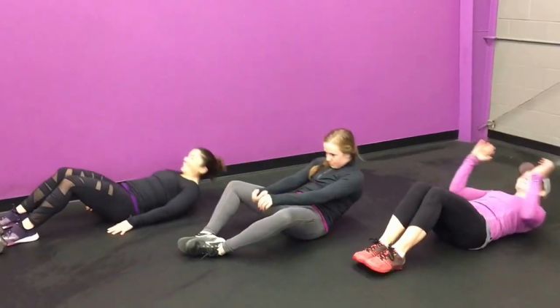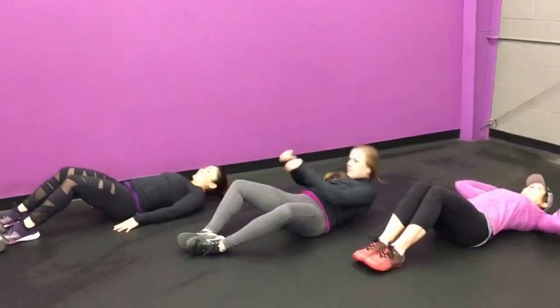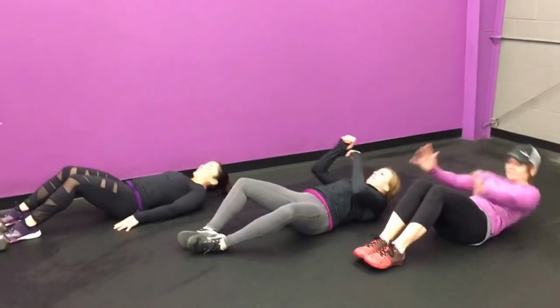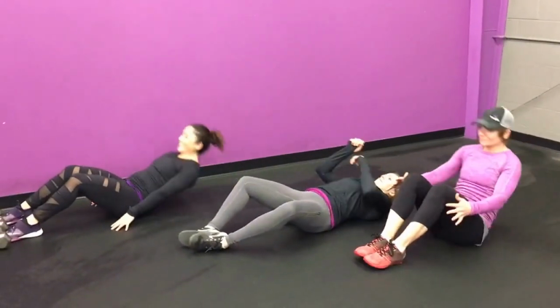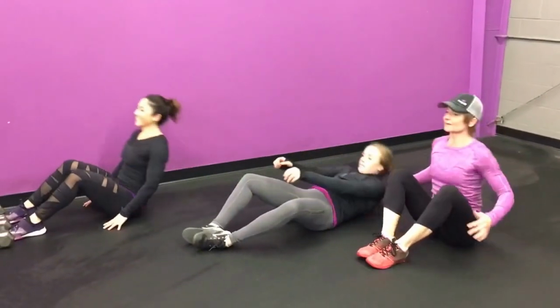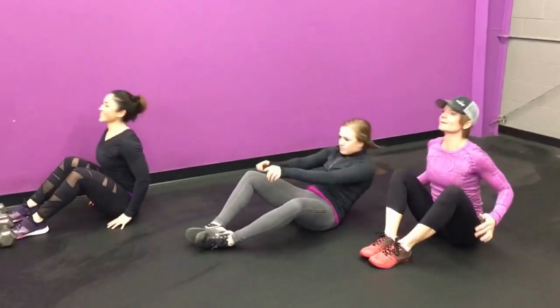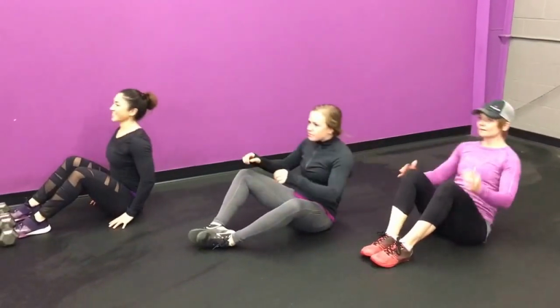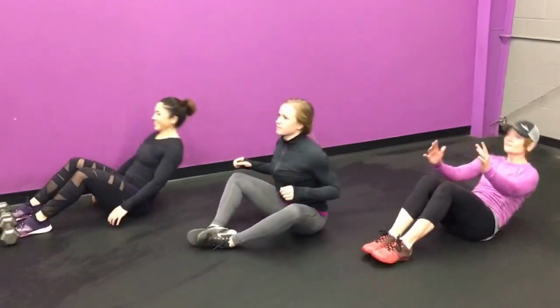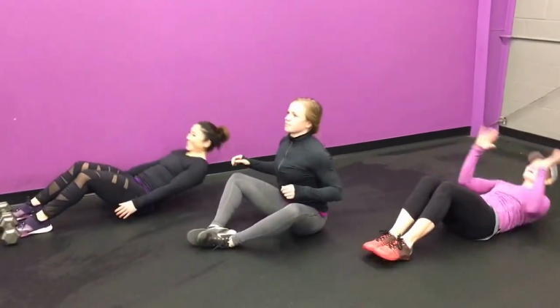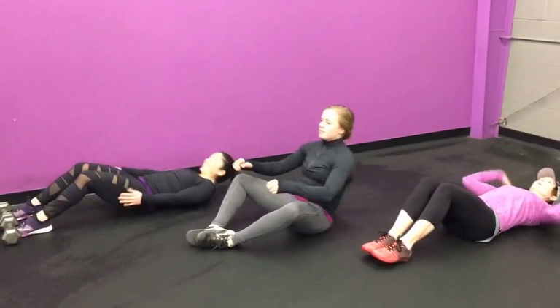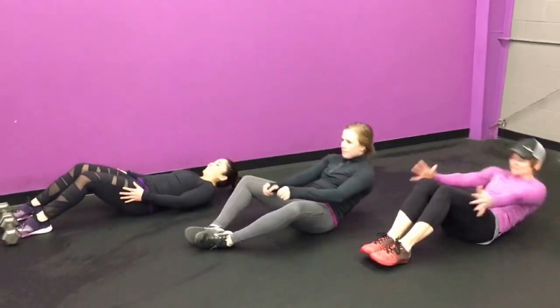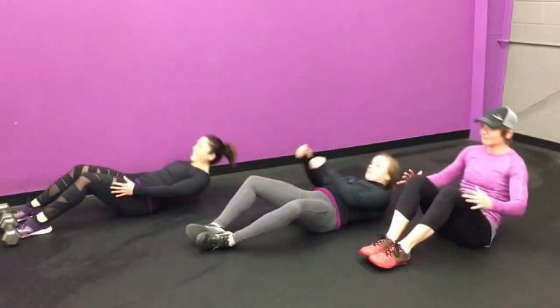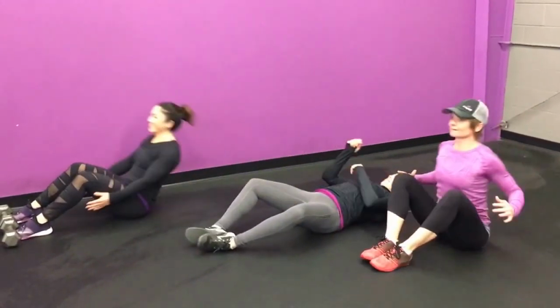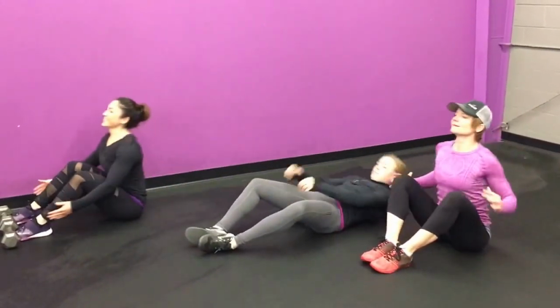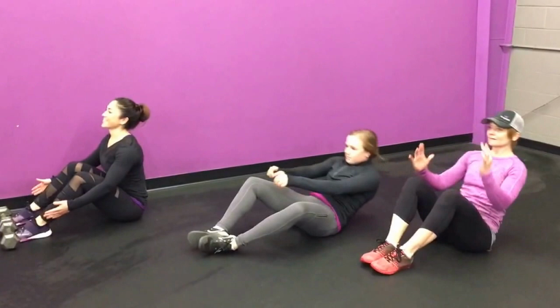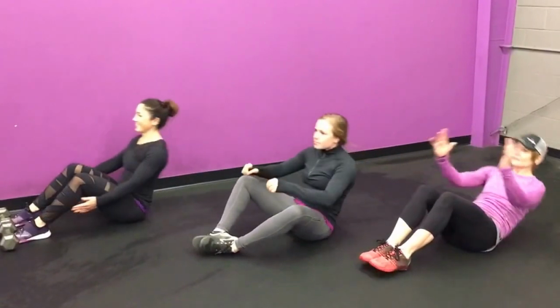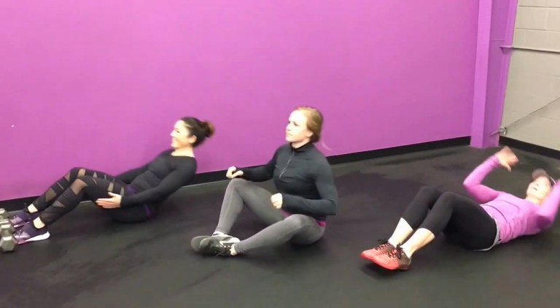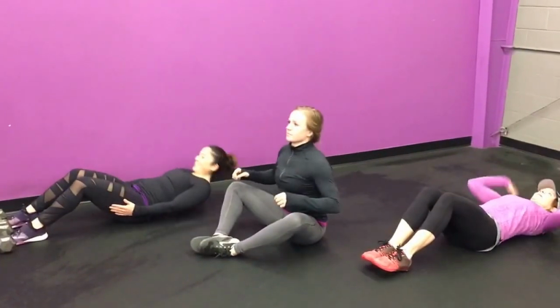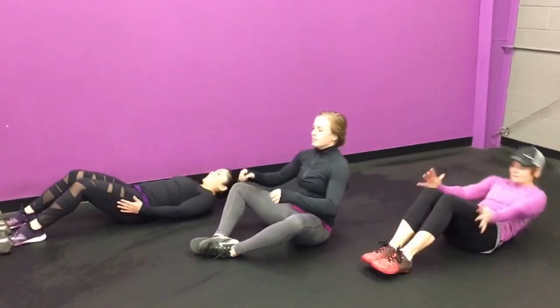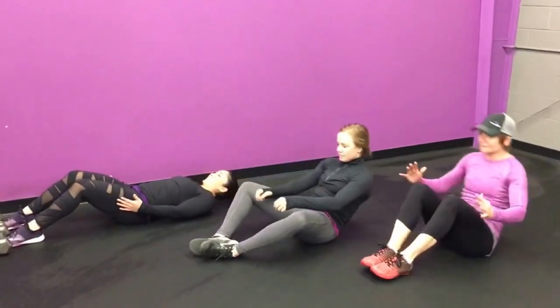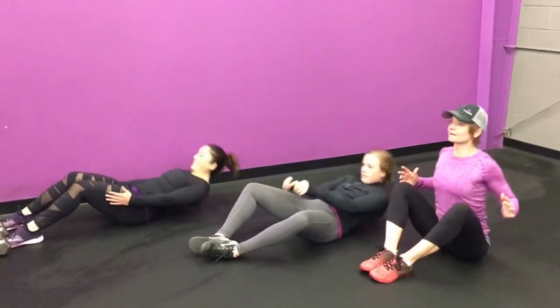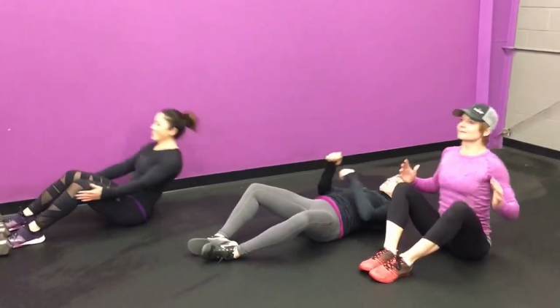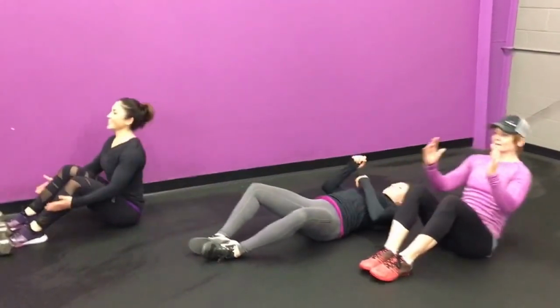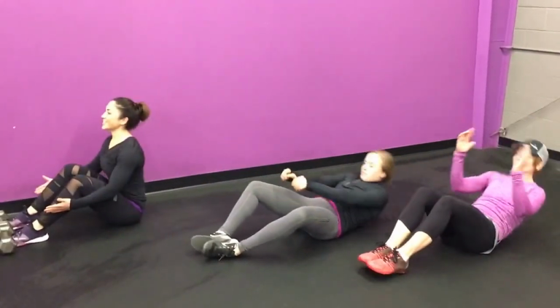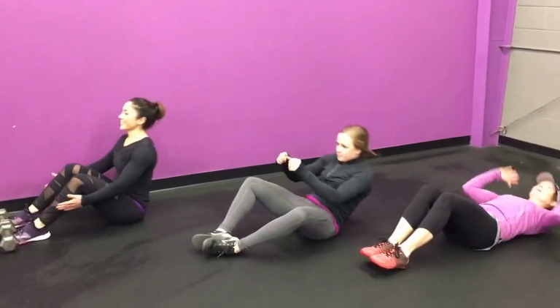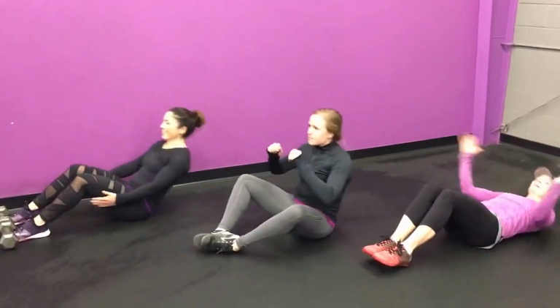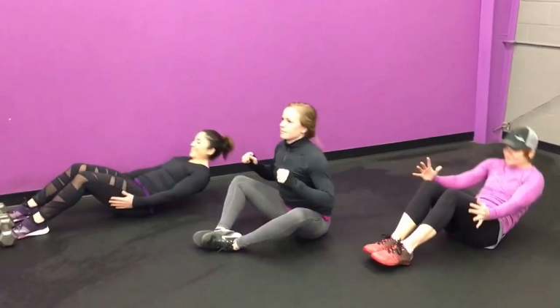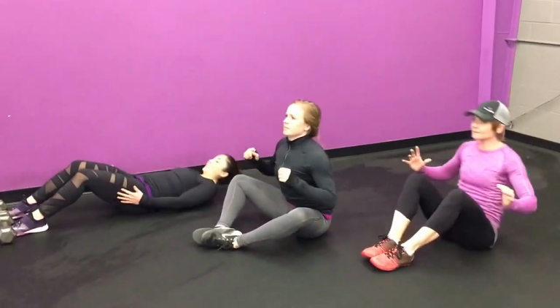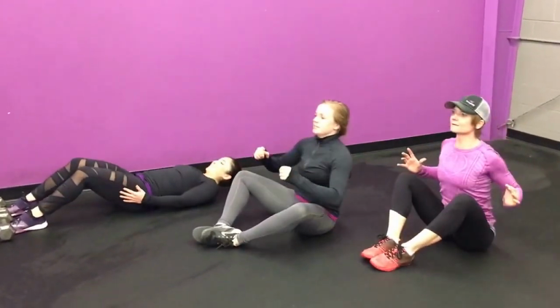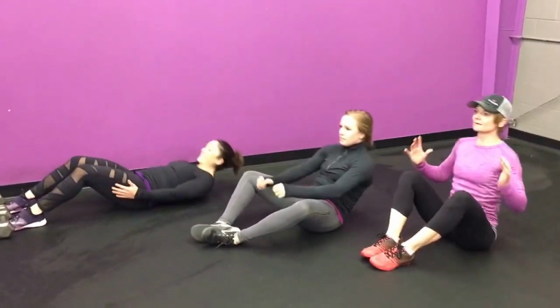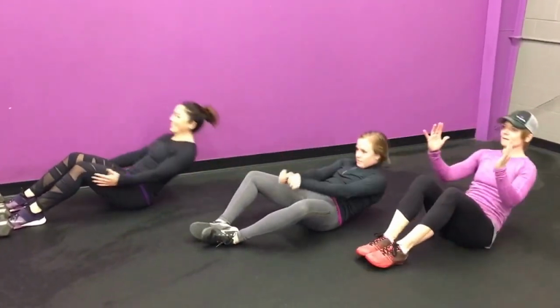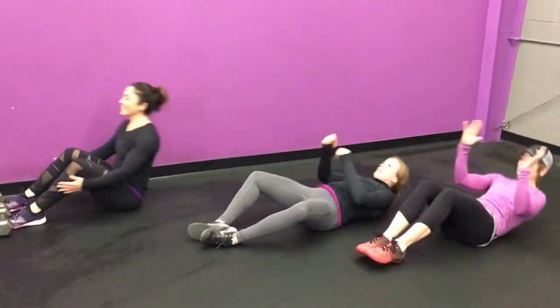Okay, so options for sit-ups. We have an anchored sit-up where you tuck your toes underneath the dumbbells. There's a butterfly sit-up where your knees are sort of flared out.